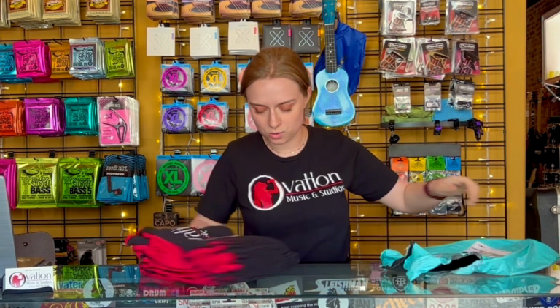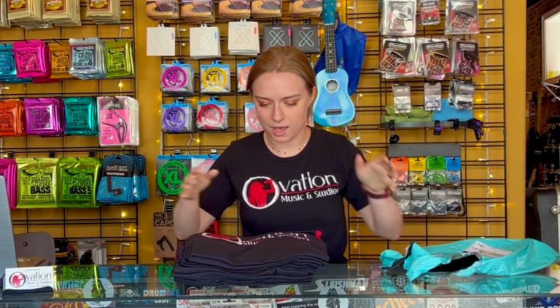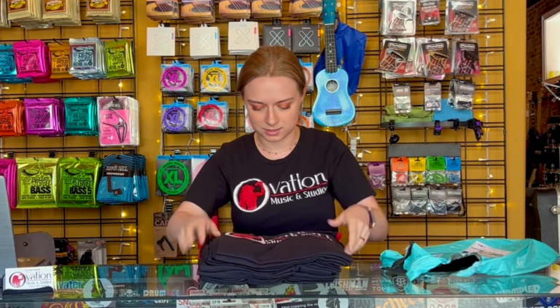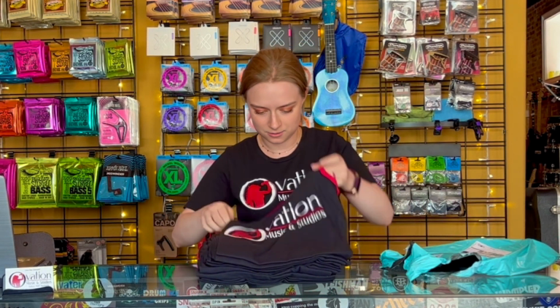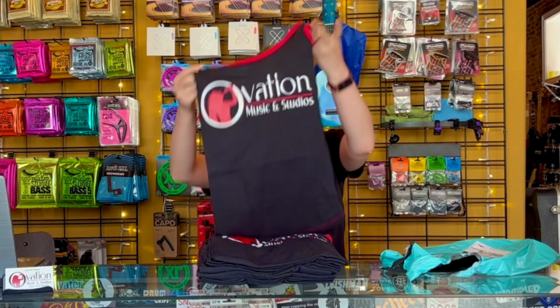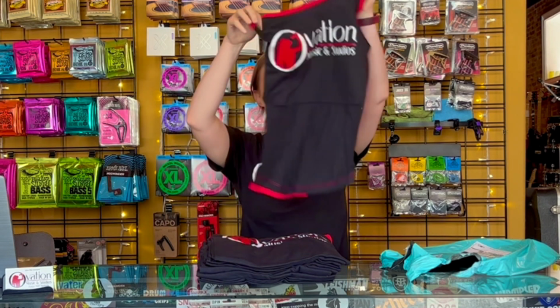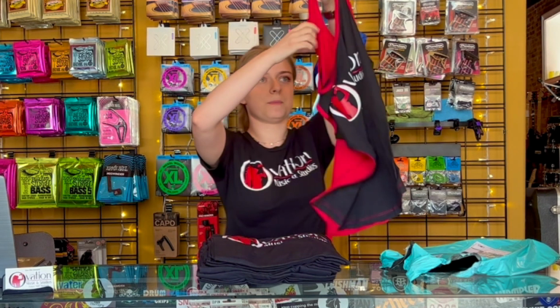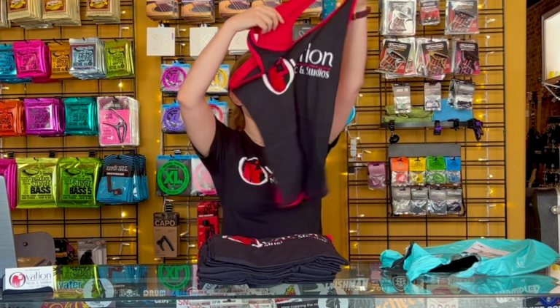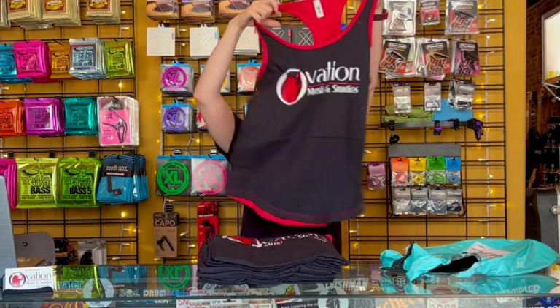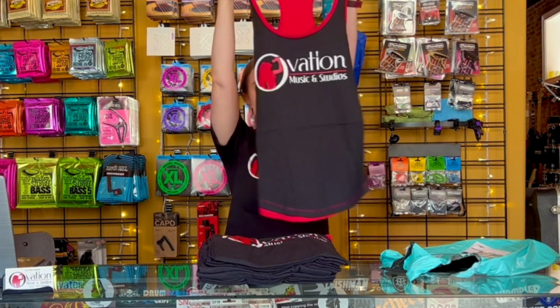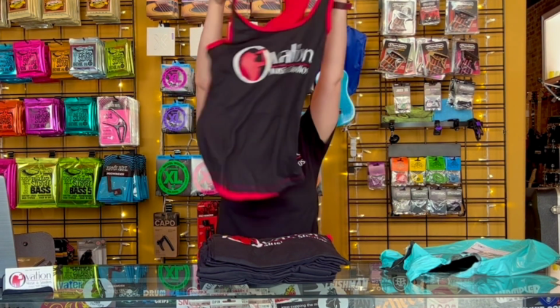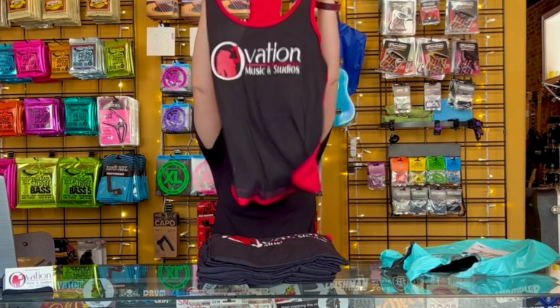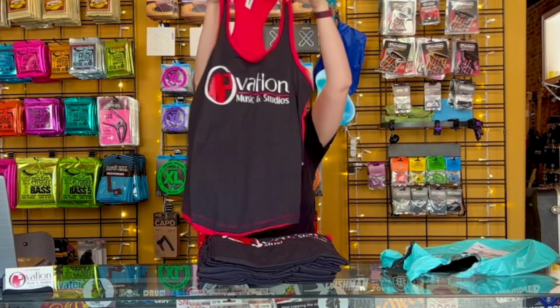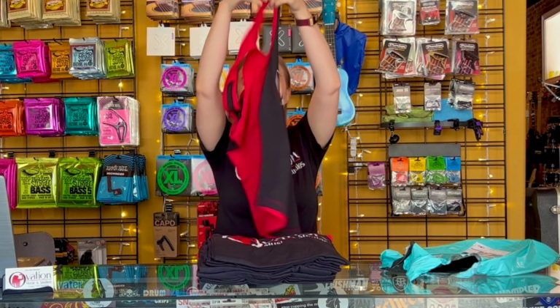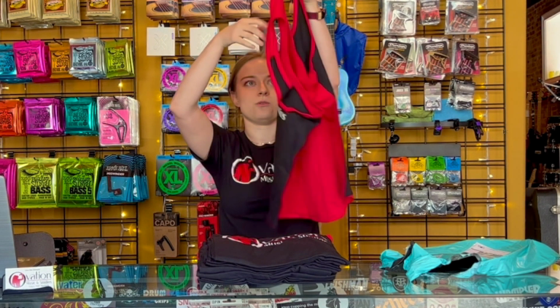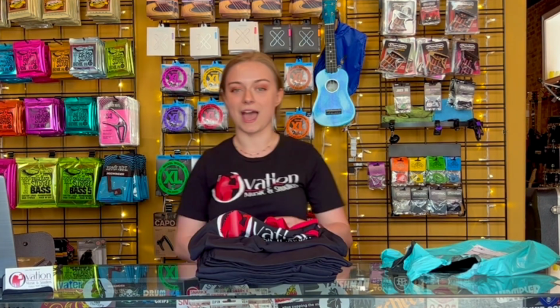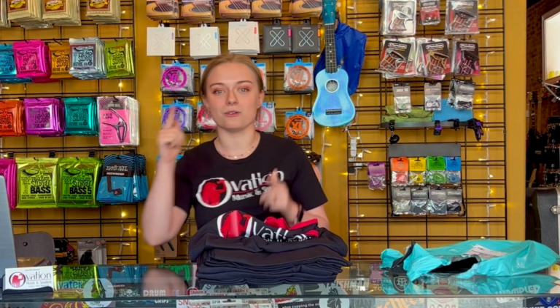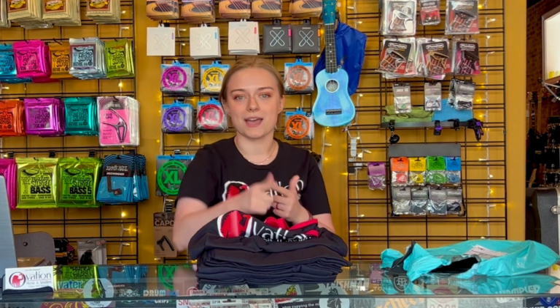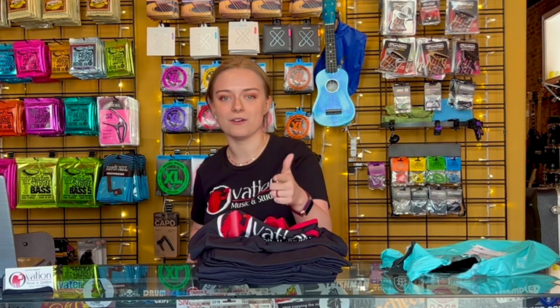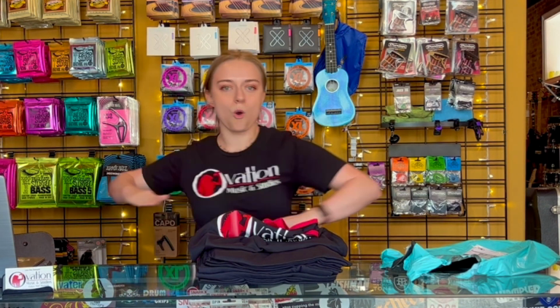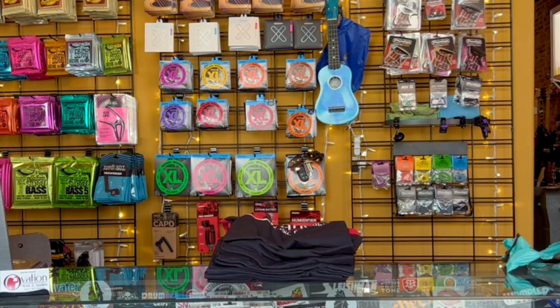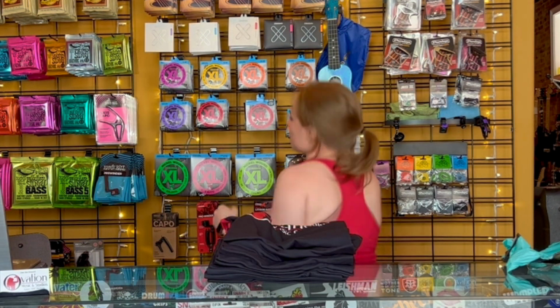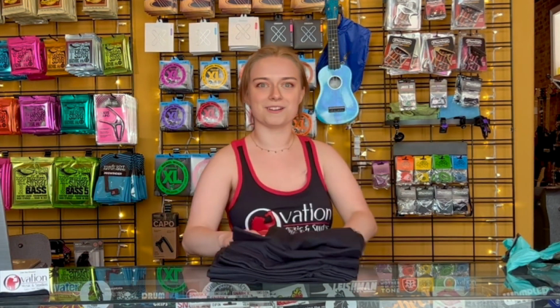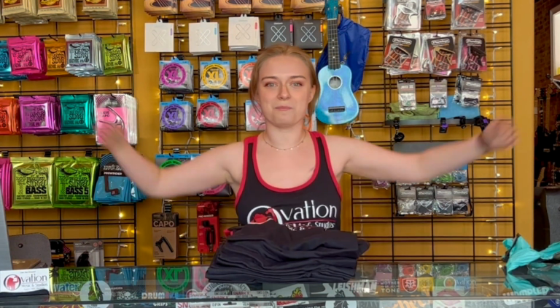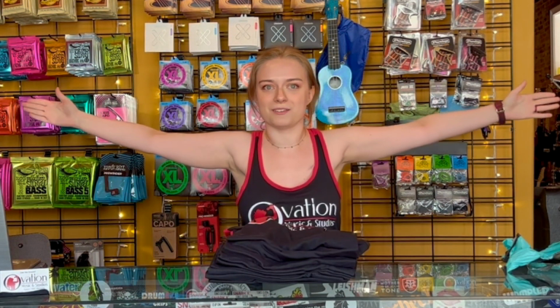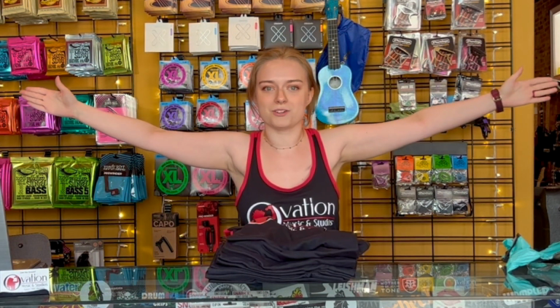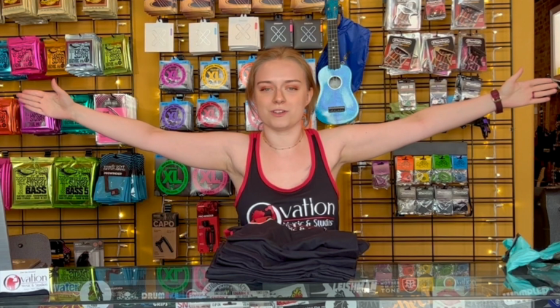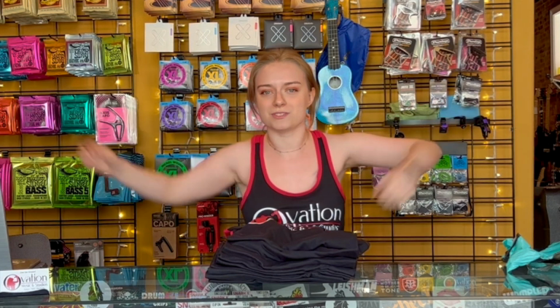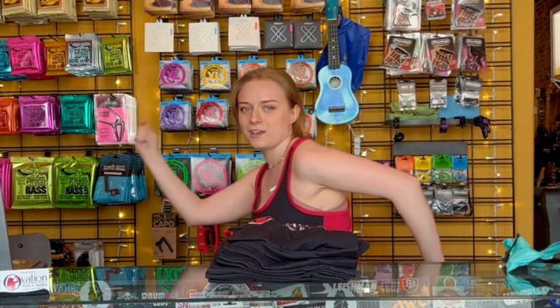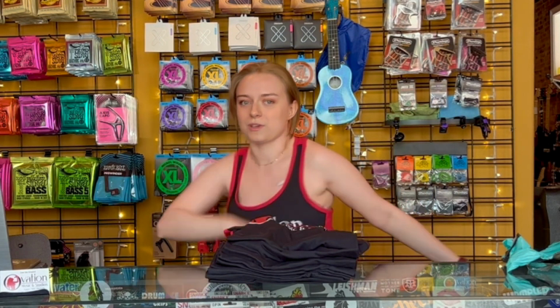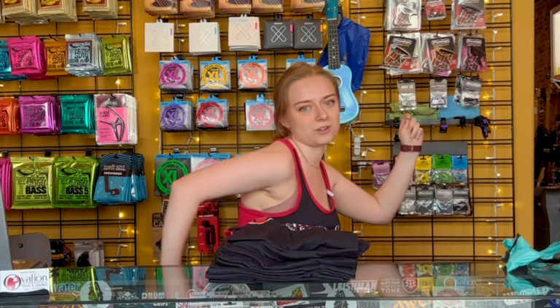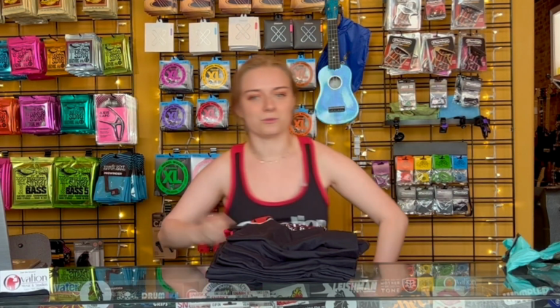We've got tank tops! Look at that. These are very cool. I'll be right back. I'm back with the magic of Ovation Music — I got my shirt on very quickly.